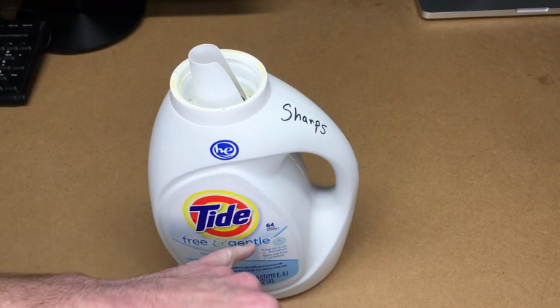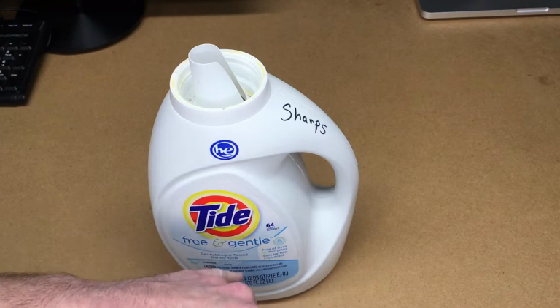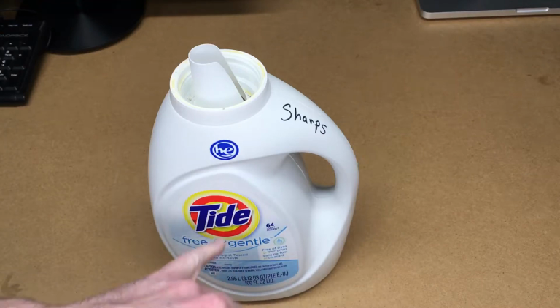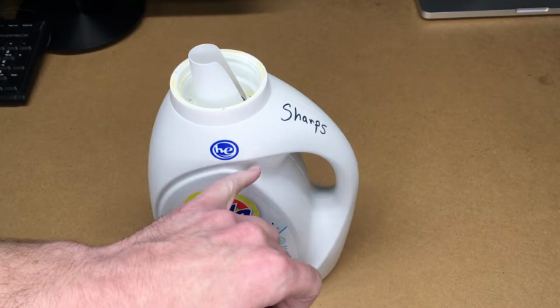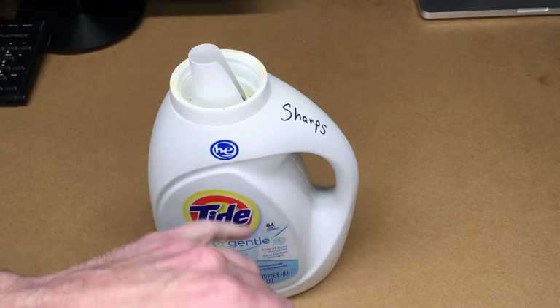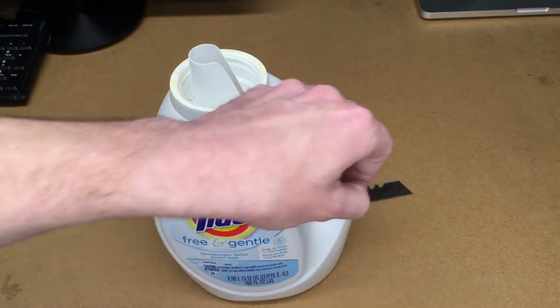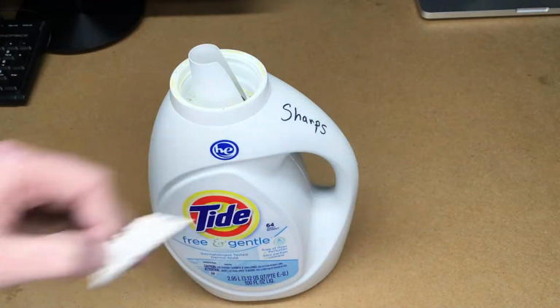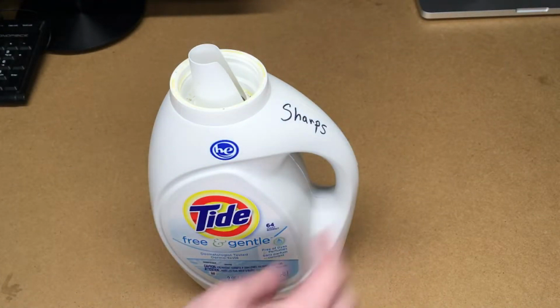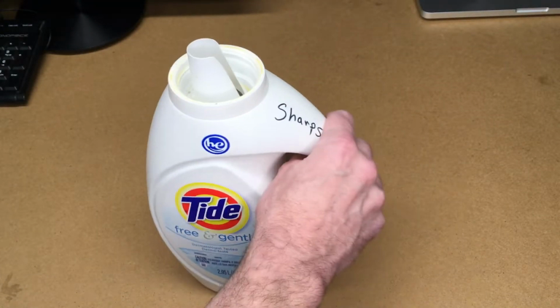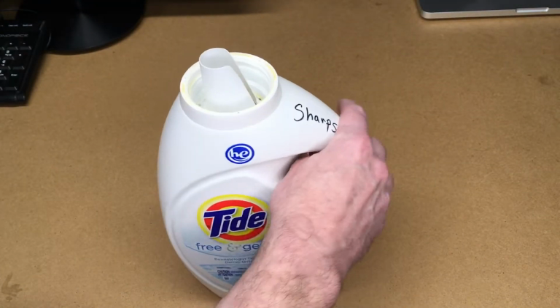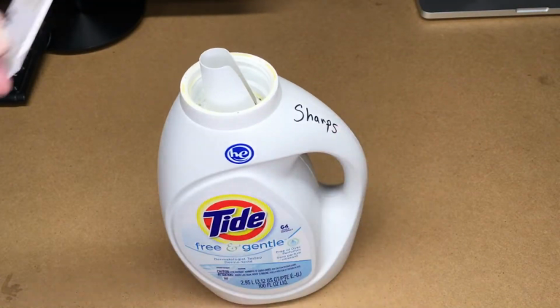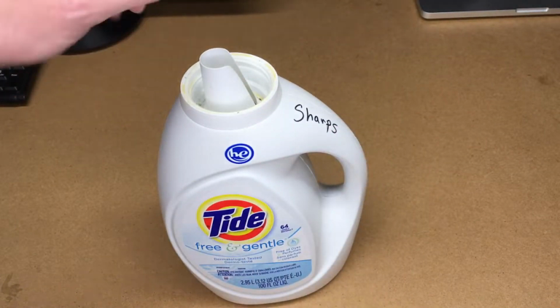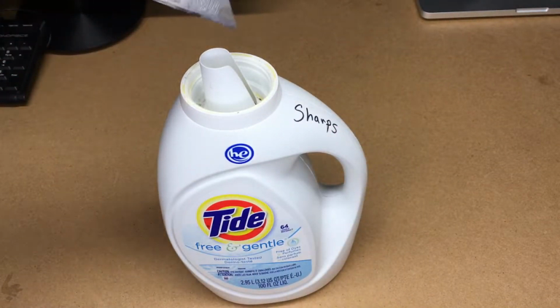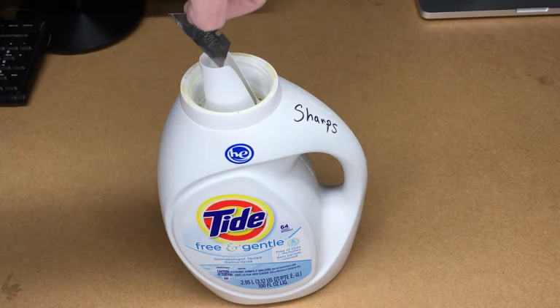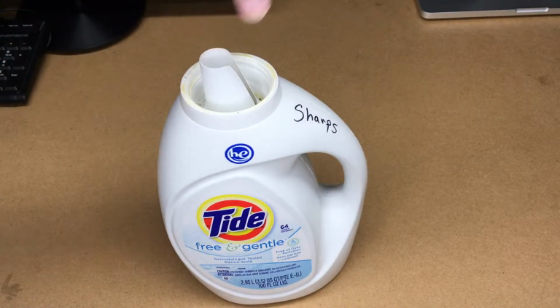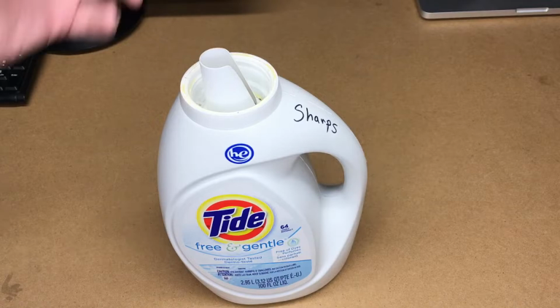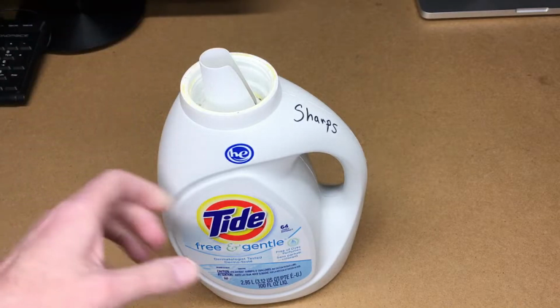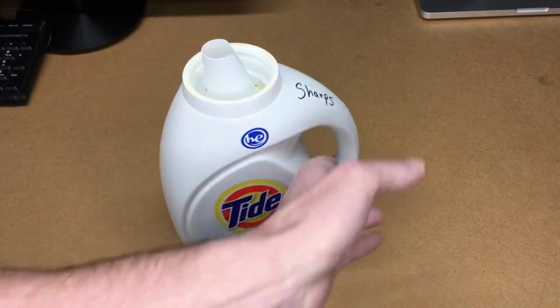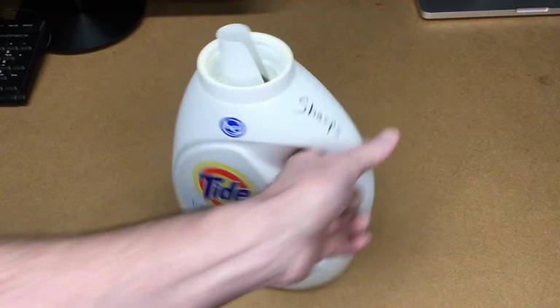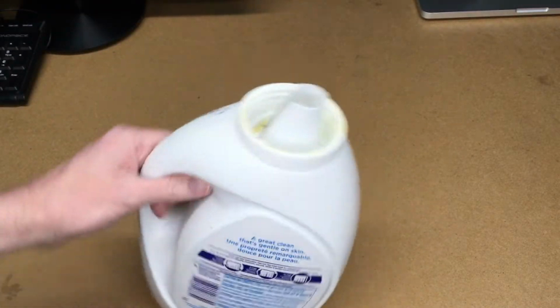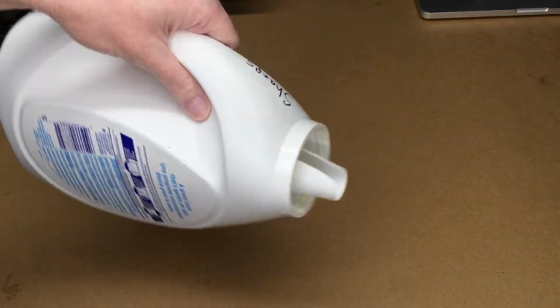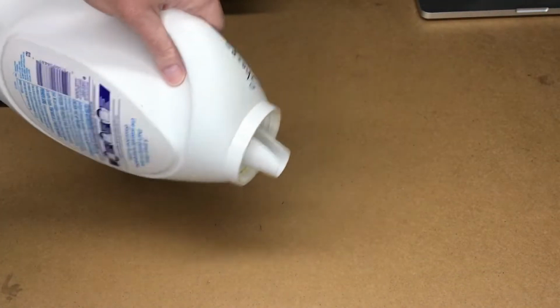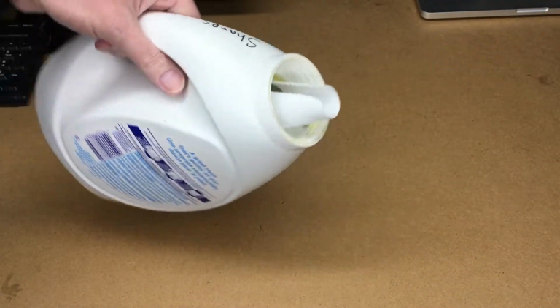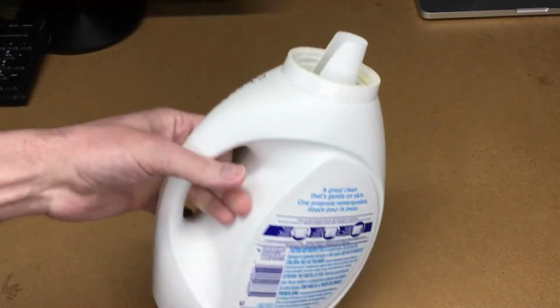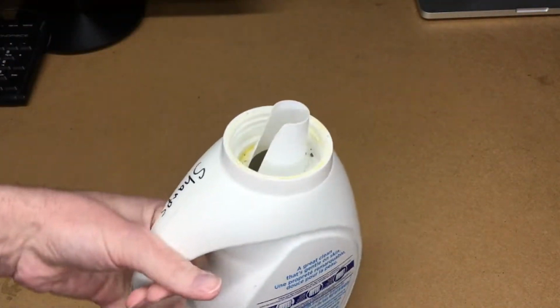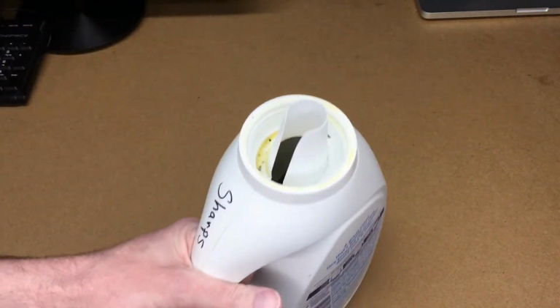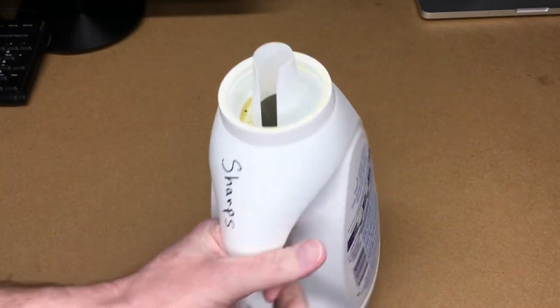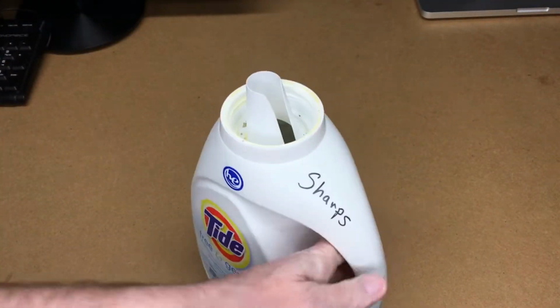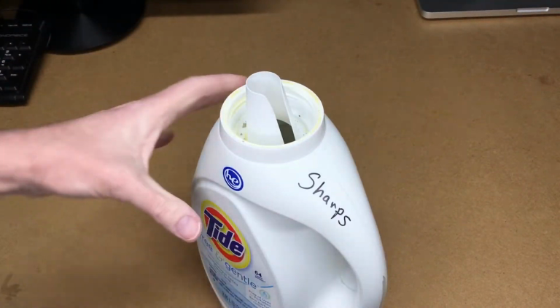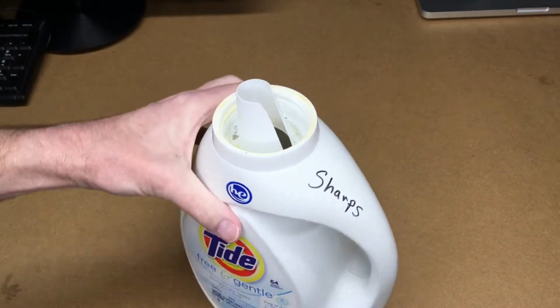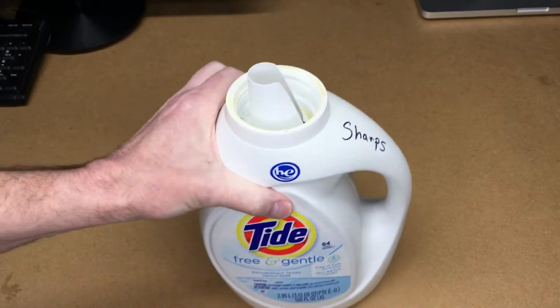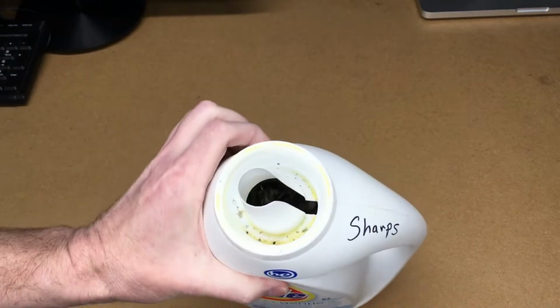I made it out of a laundry detergent container, and this is pretty thick plastic. So I can just toss that in there and it's not going to dump back out easily. This thing will last years.